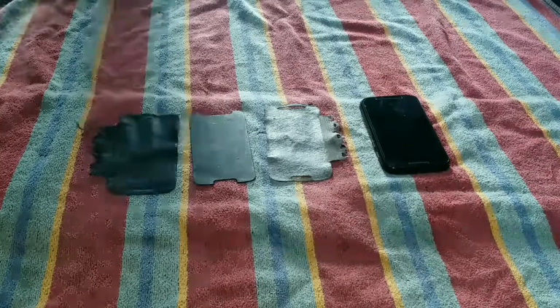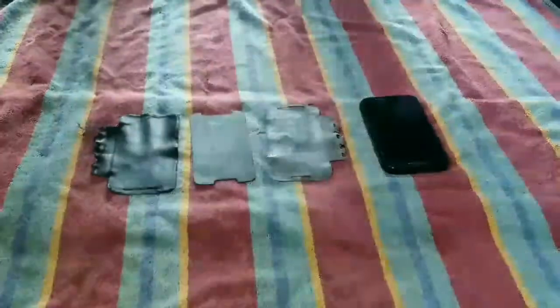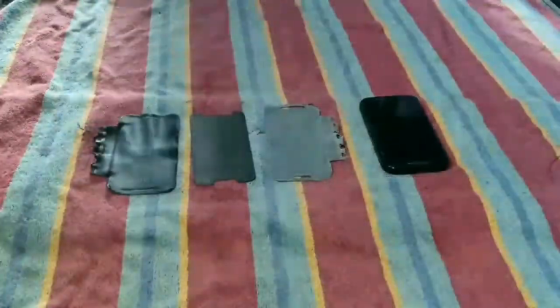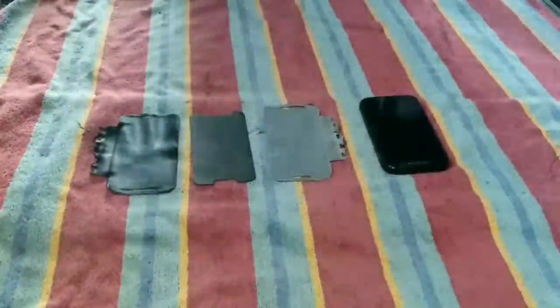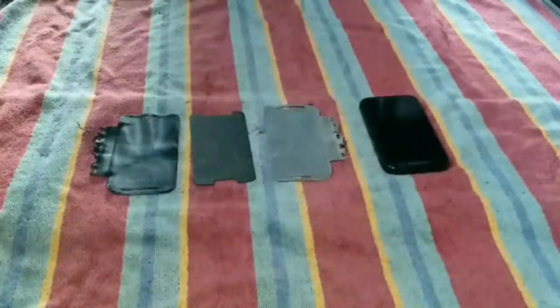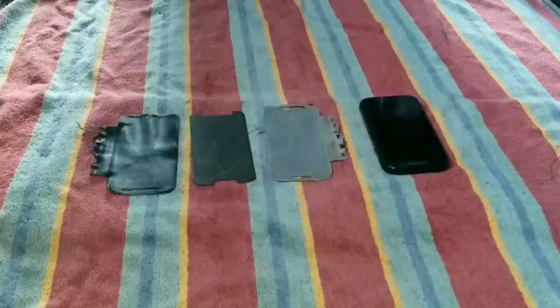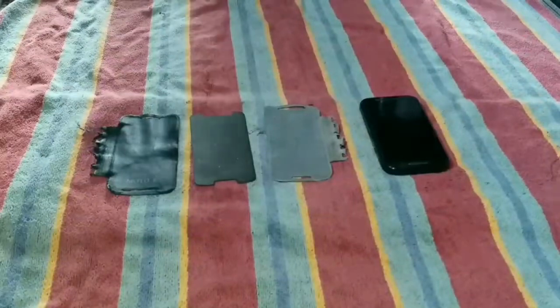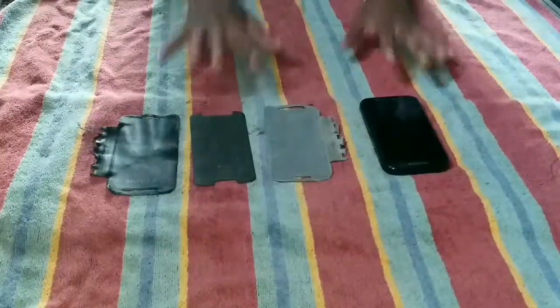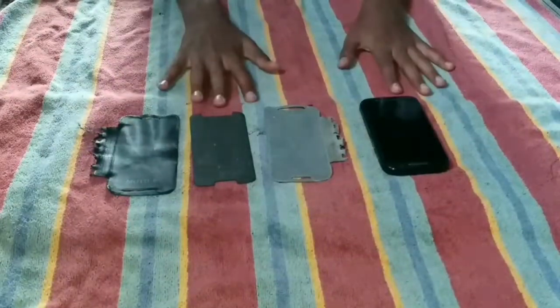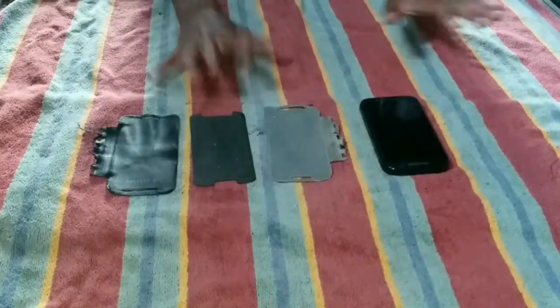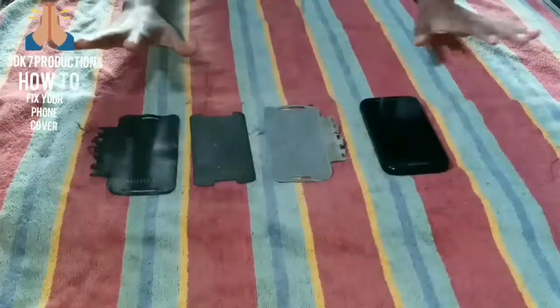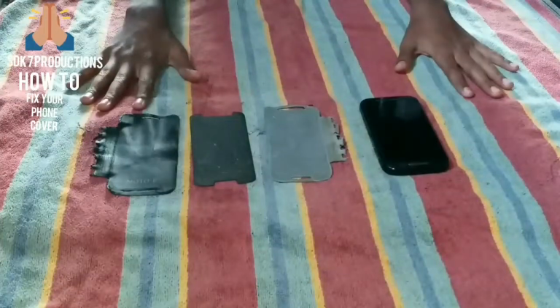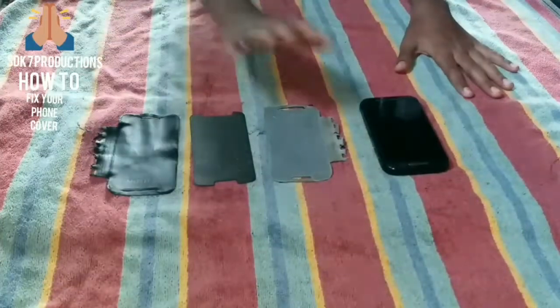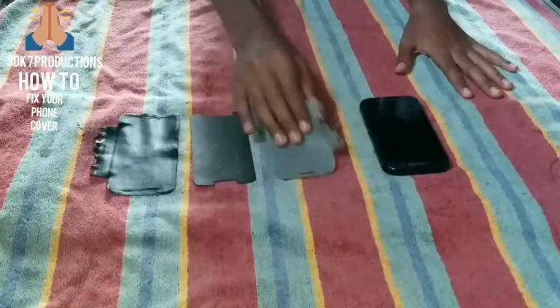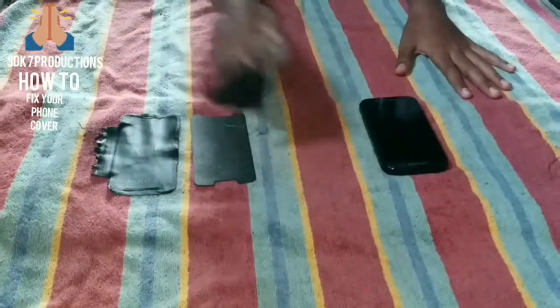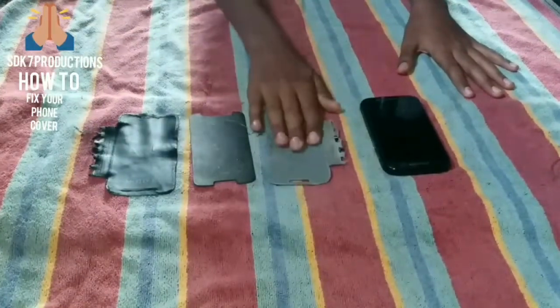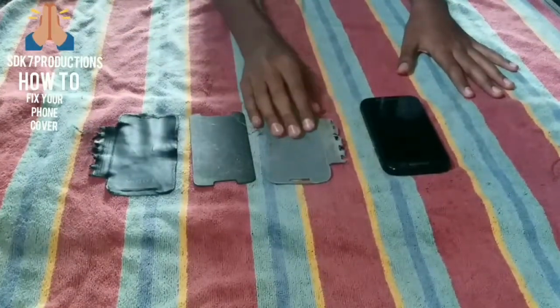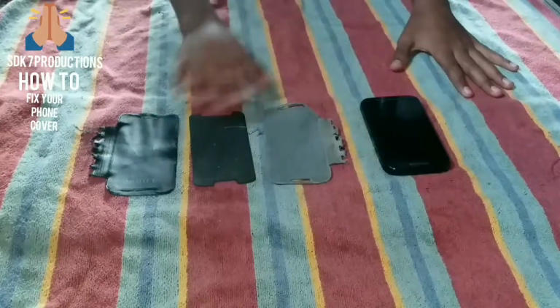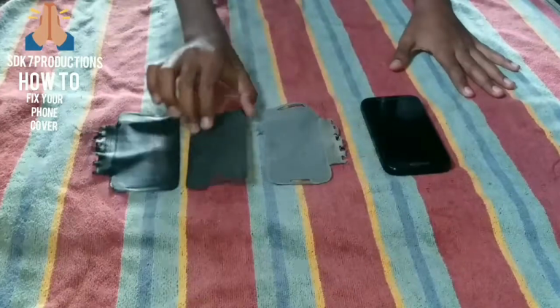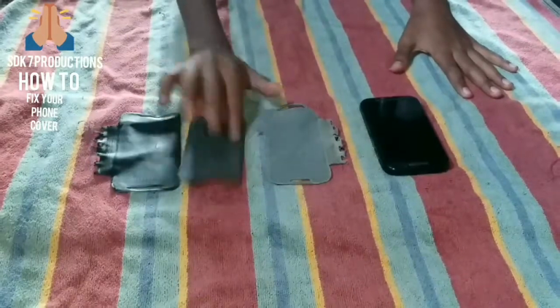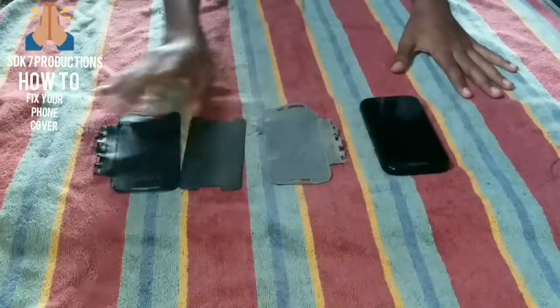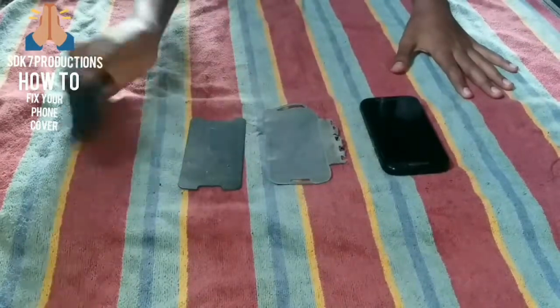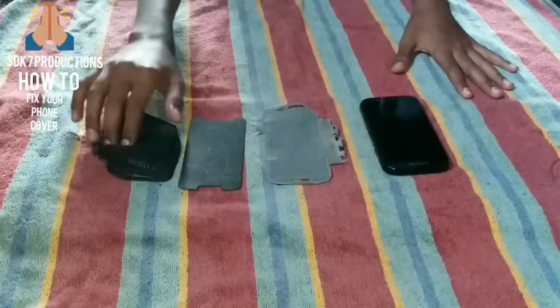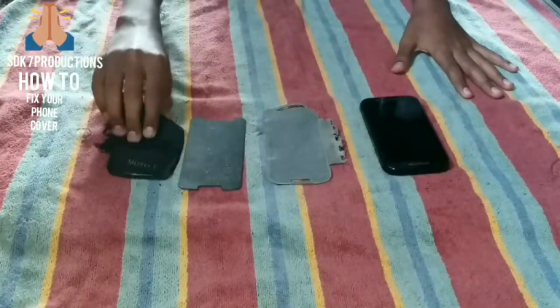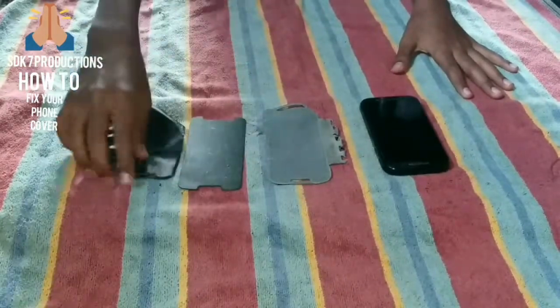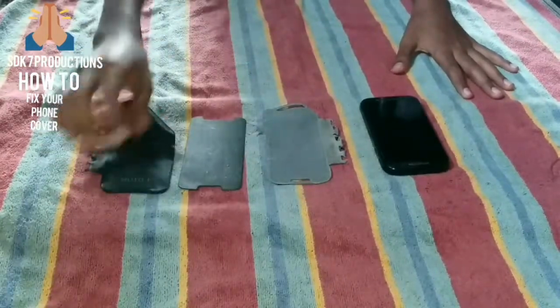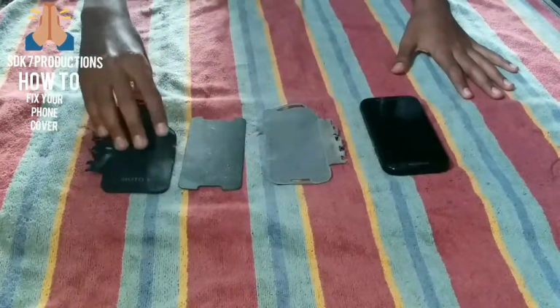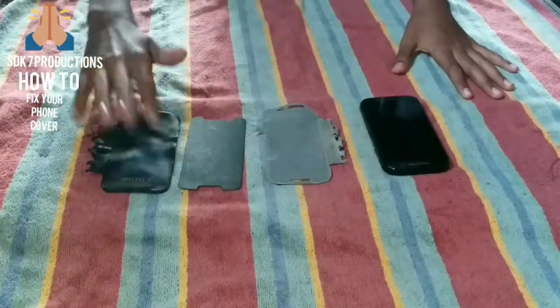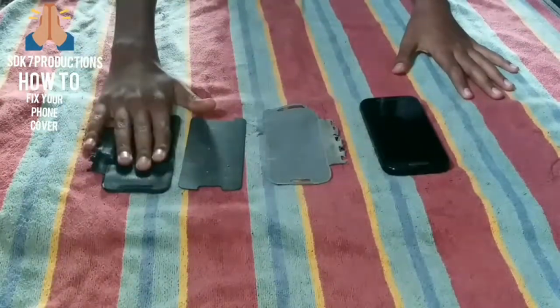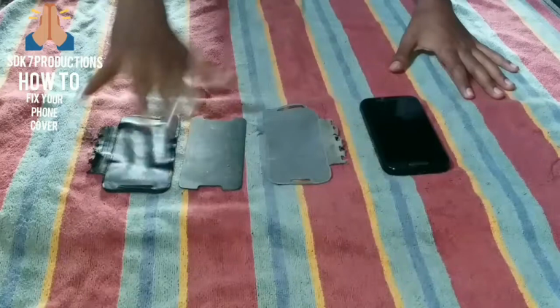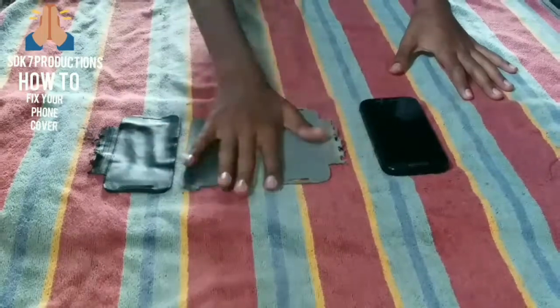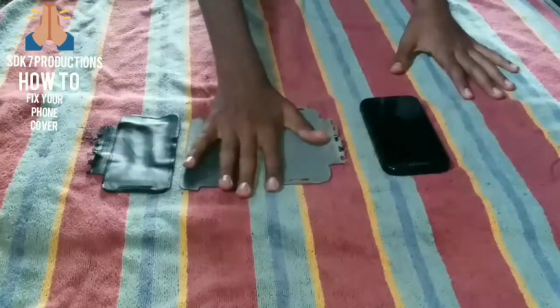Today I will show you how to fix your phone cover if it is torn into three or many pieces. We have got these three pieces, and before doing this I will tell you the equipment you need.